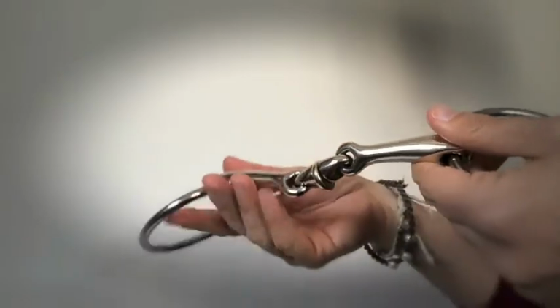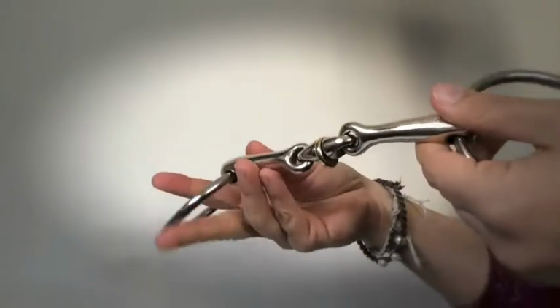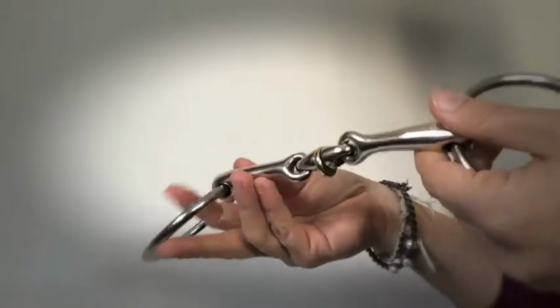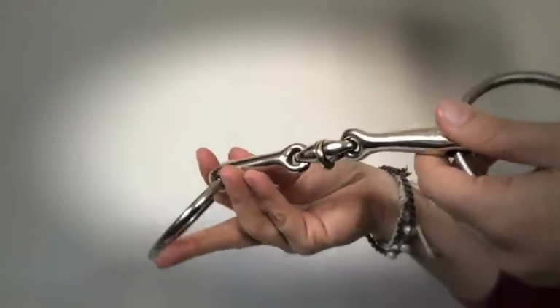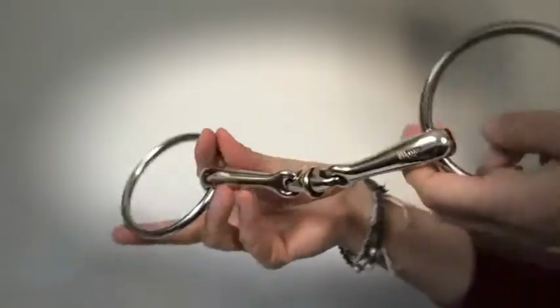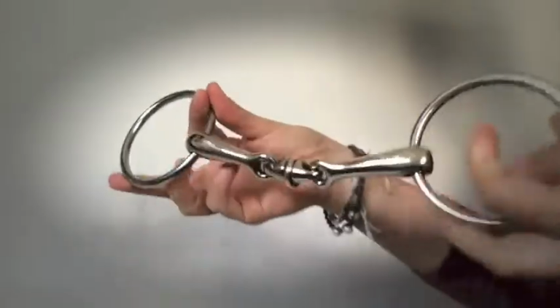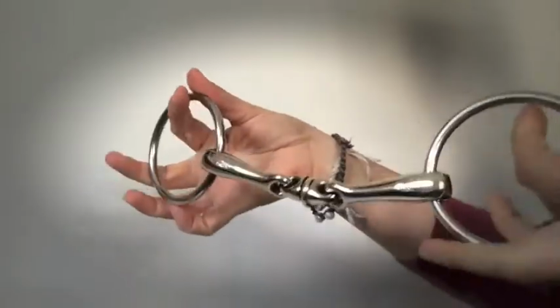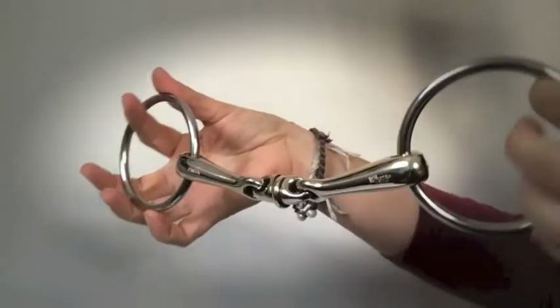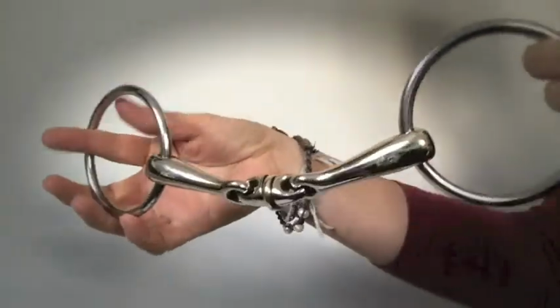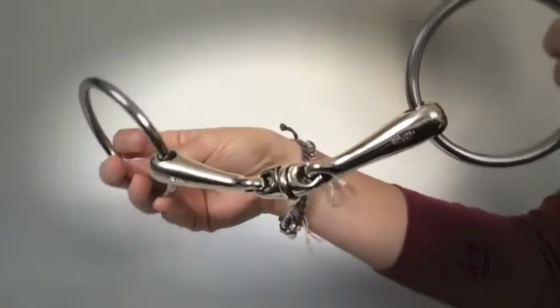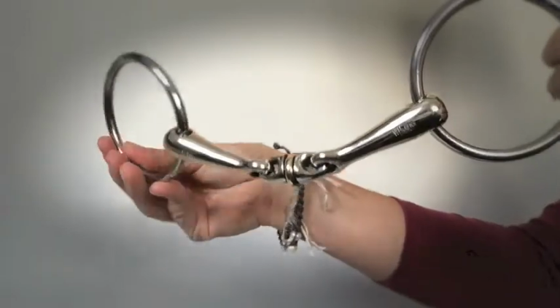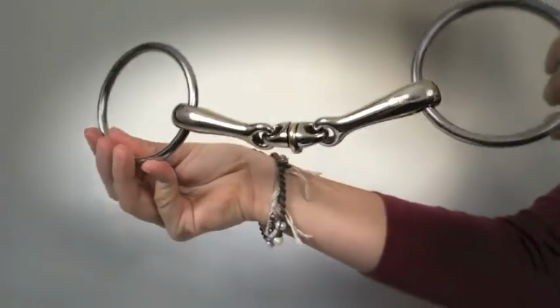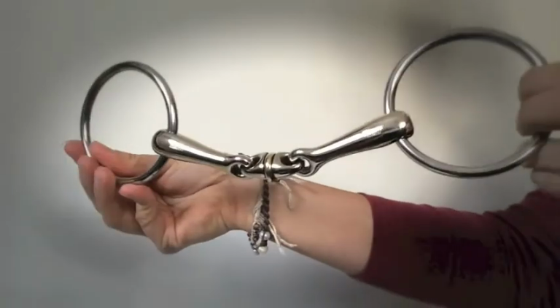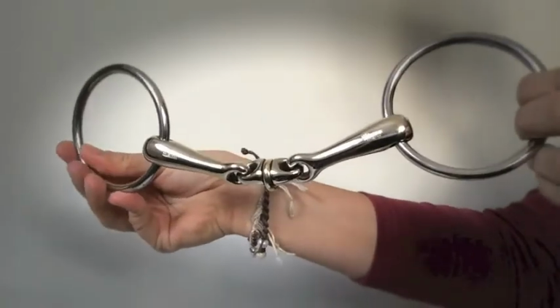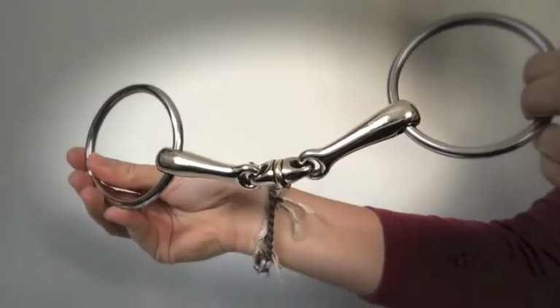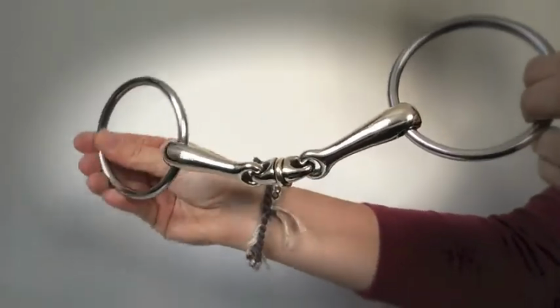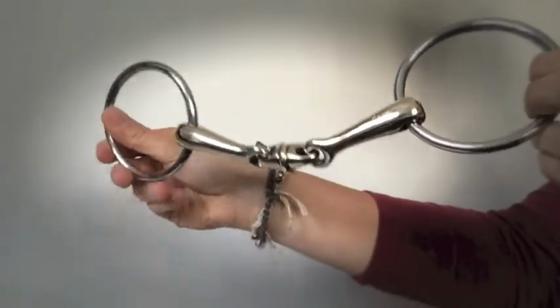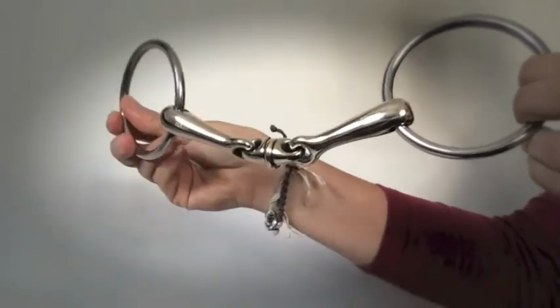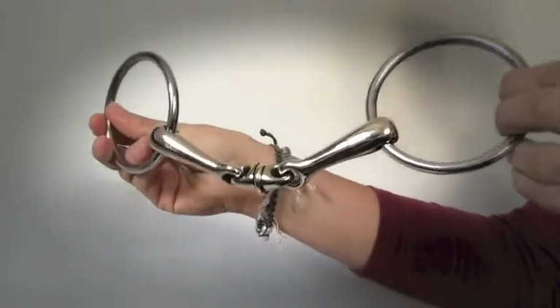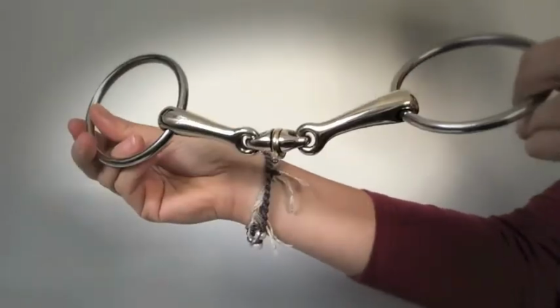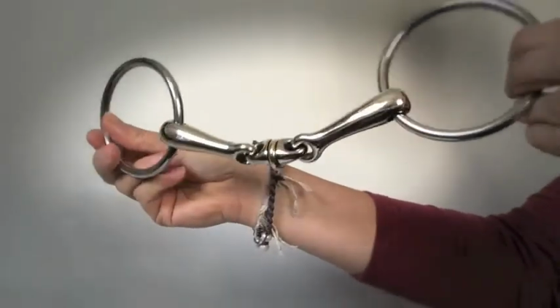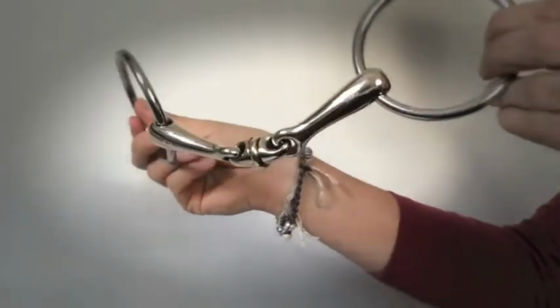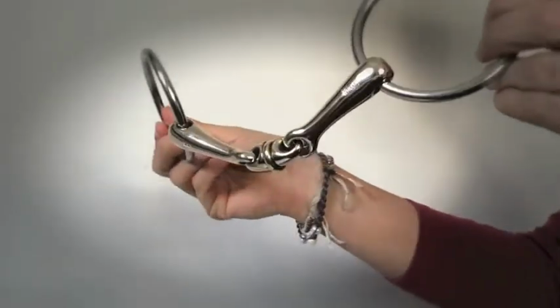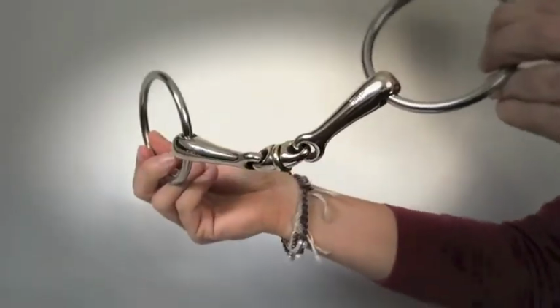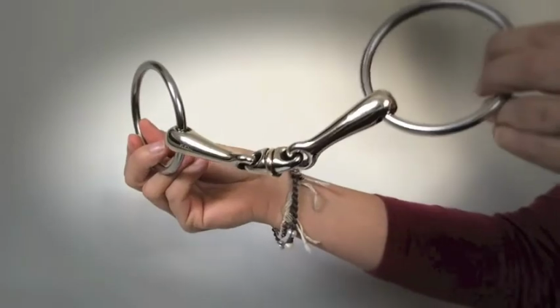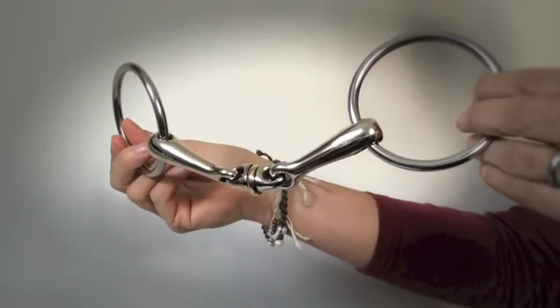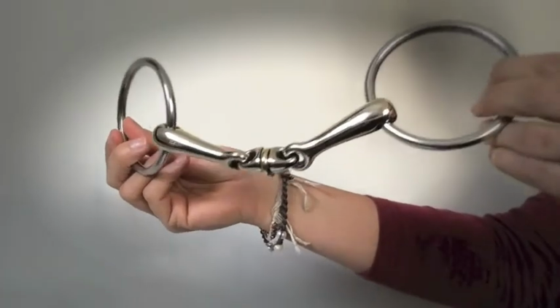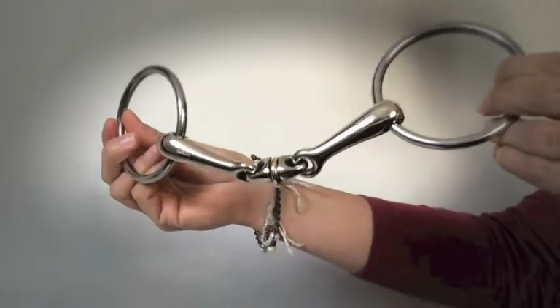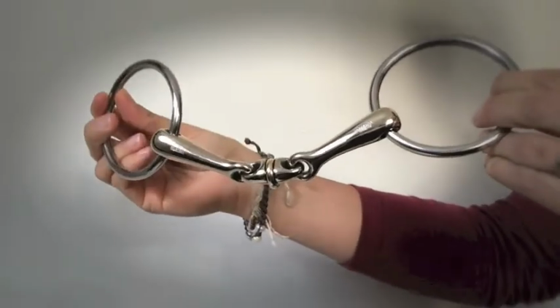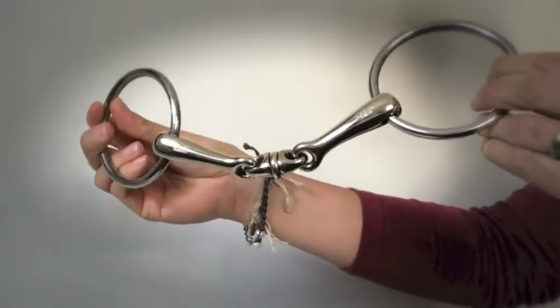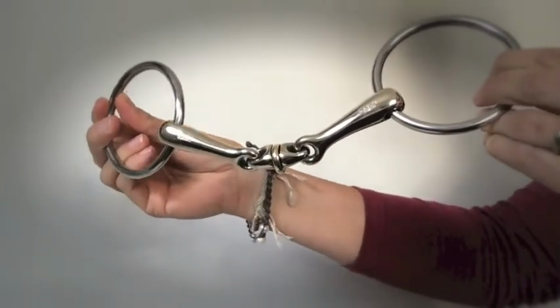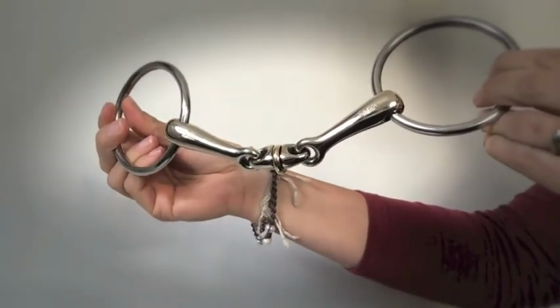This bit has been useful for horses that have got tongue issues and are overly fussy or fiddly with the tongue. It can help quieten them because they don't feel quite so restricted or quite so stressed.